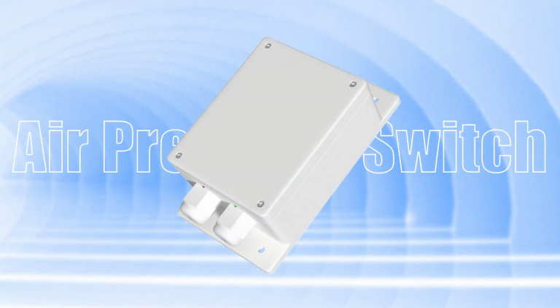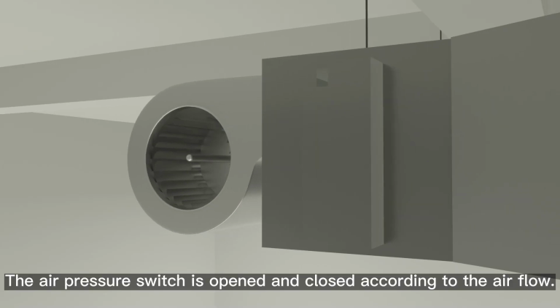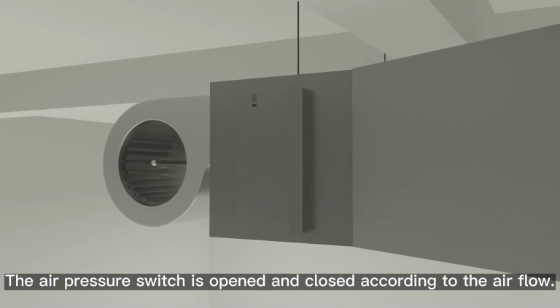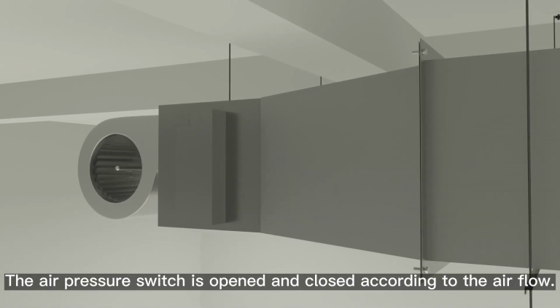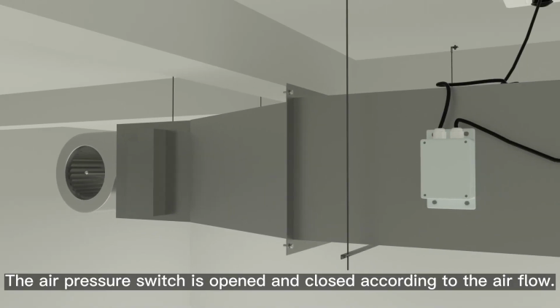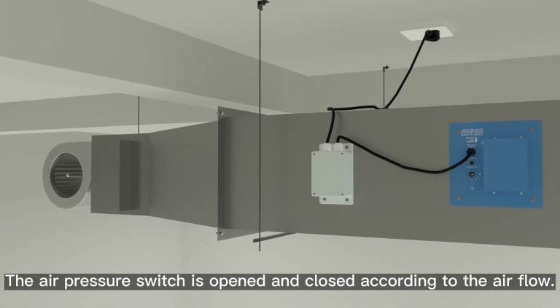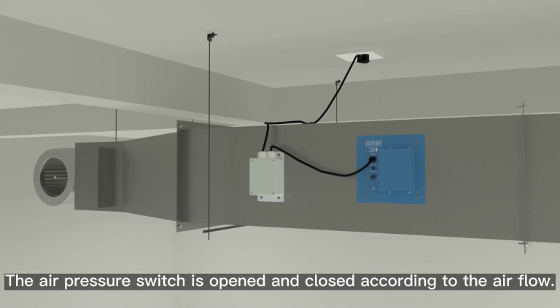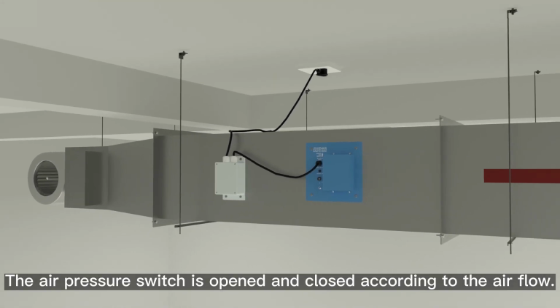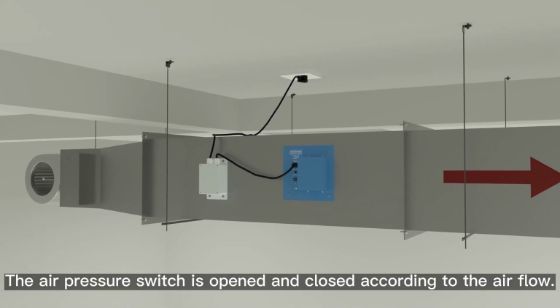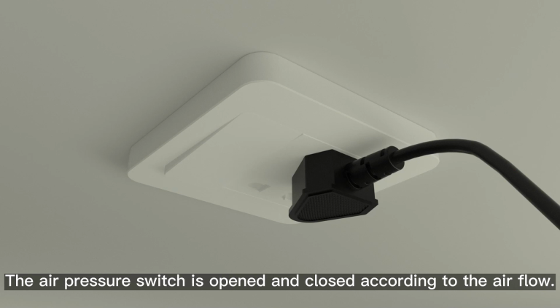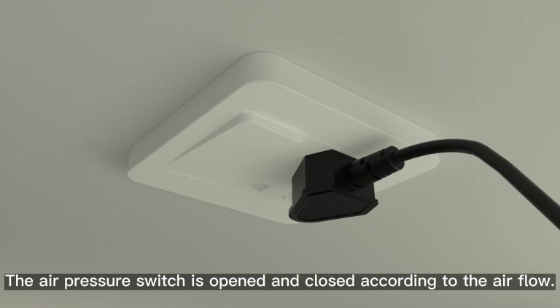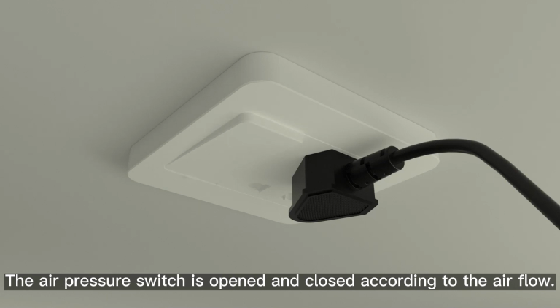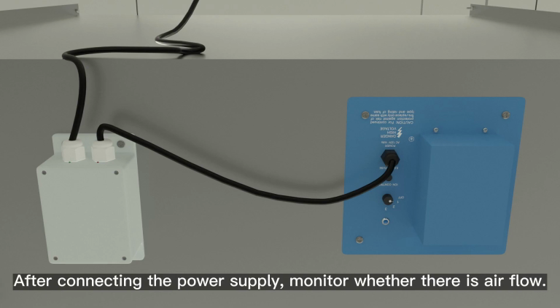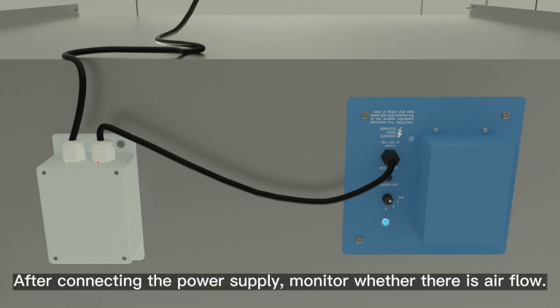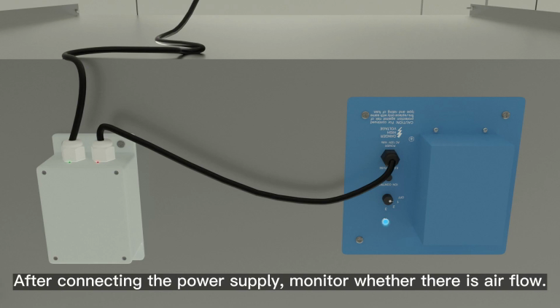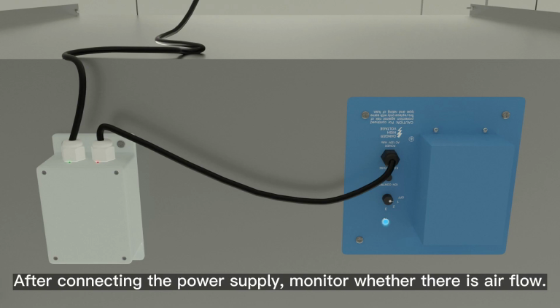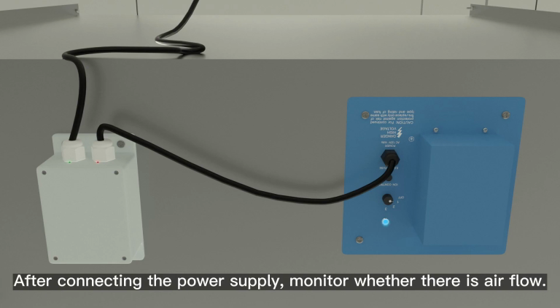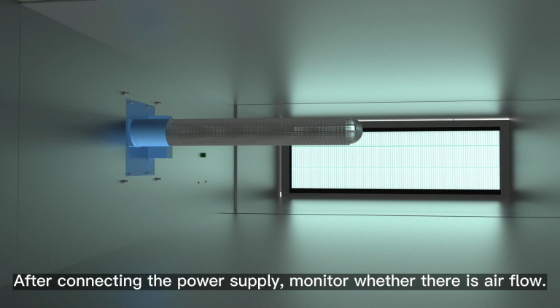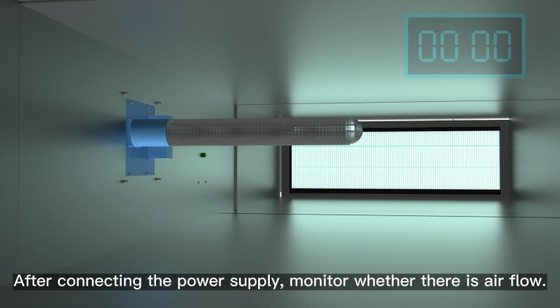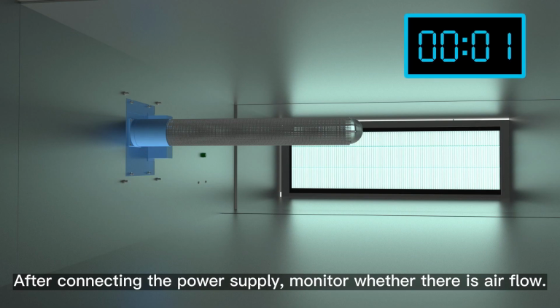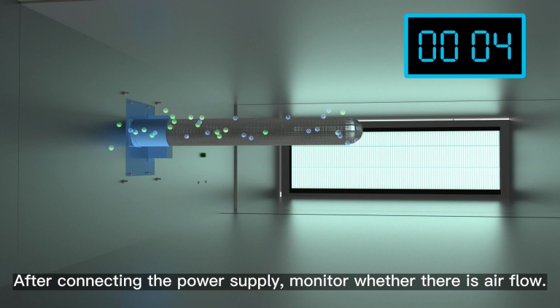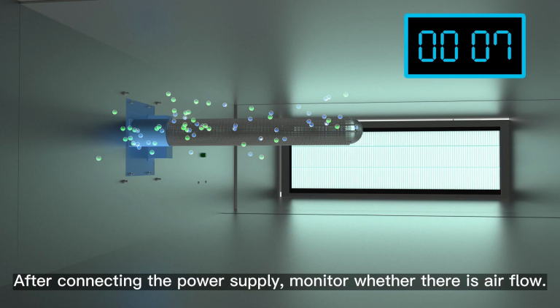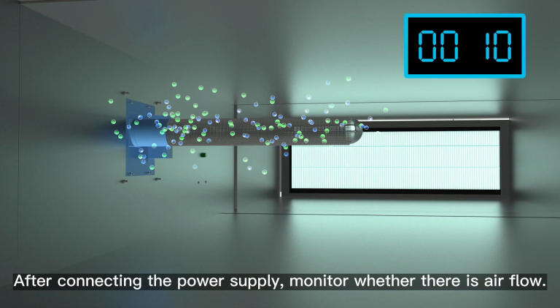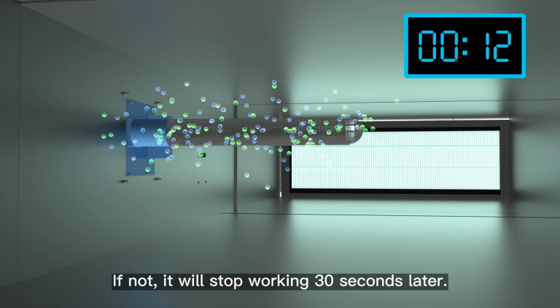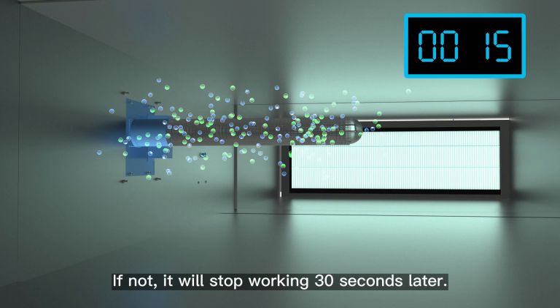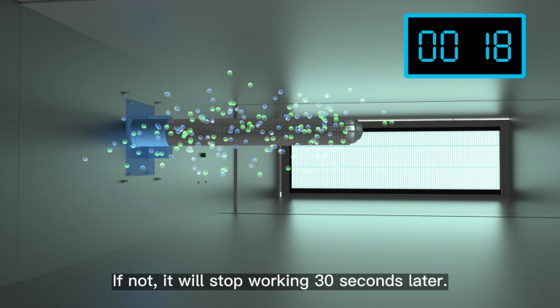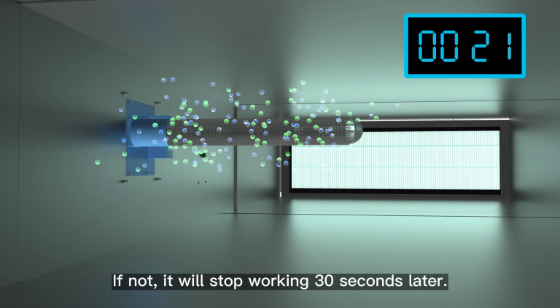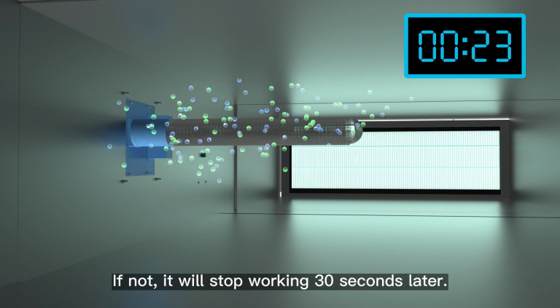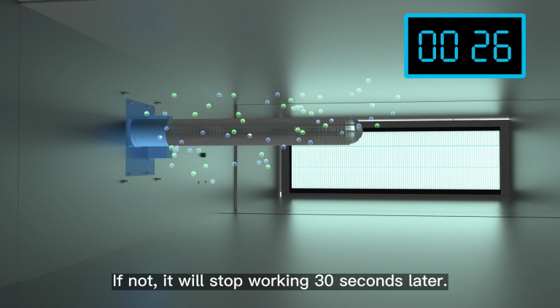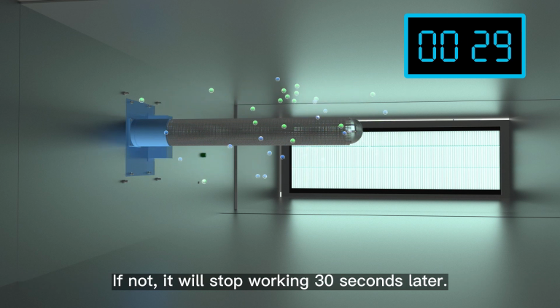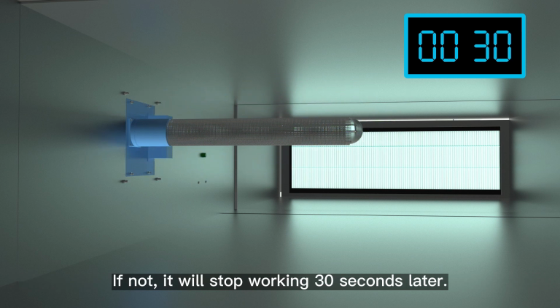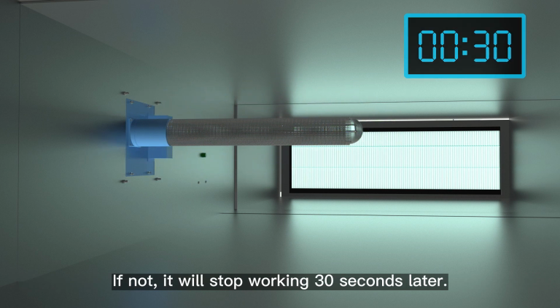The air pressure switch is opened and closed according to the airflow. After connecting the whole supply, monitor whether there is airflow. If not, it will stop working 30 seconds later.